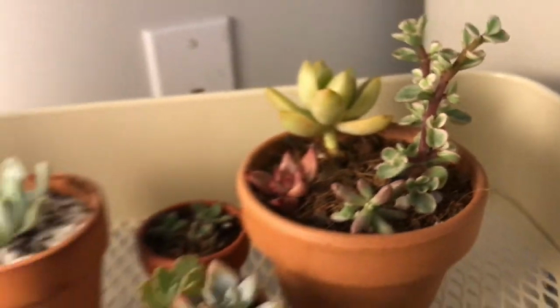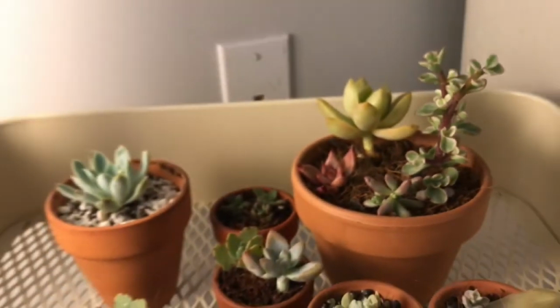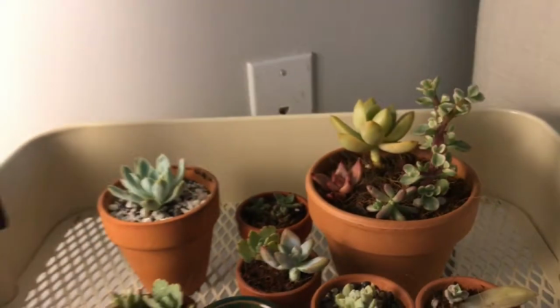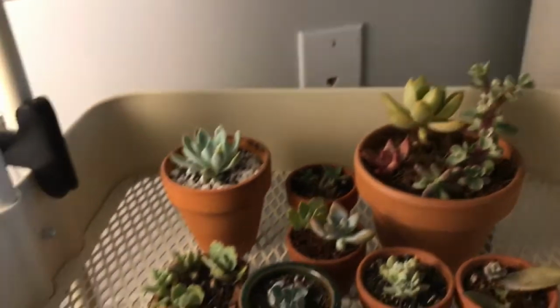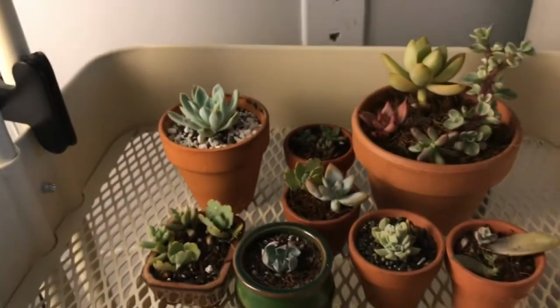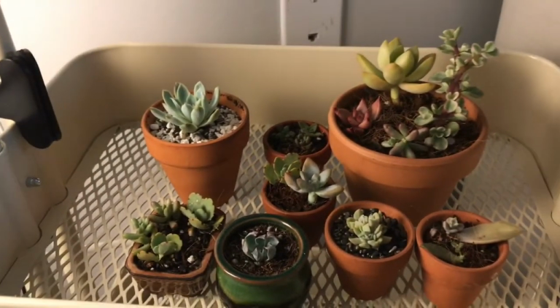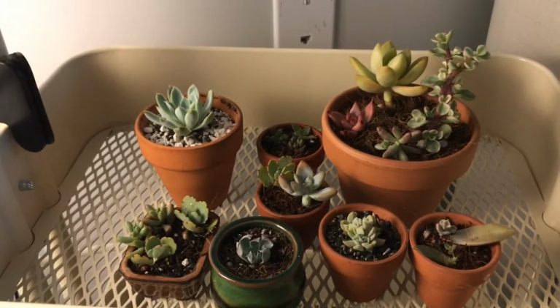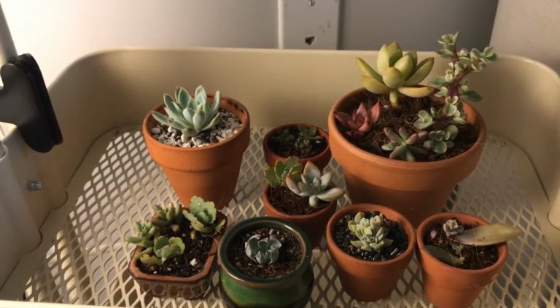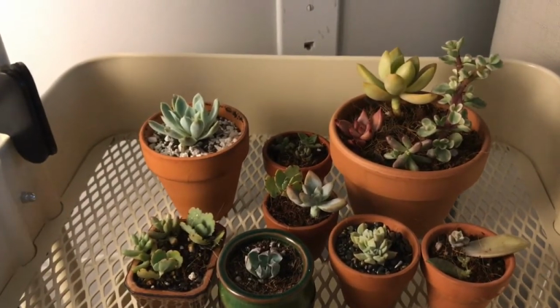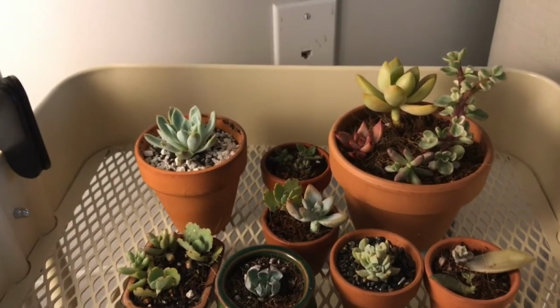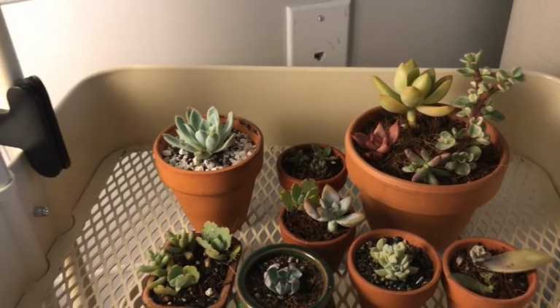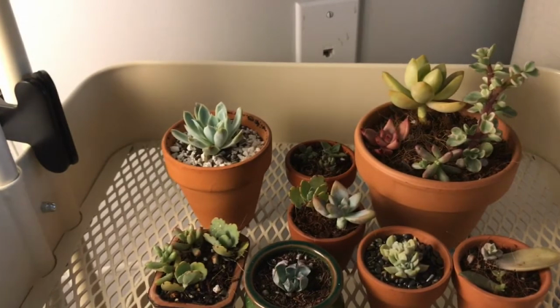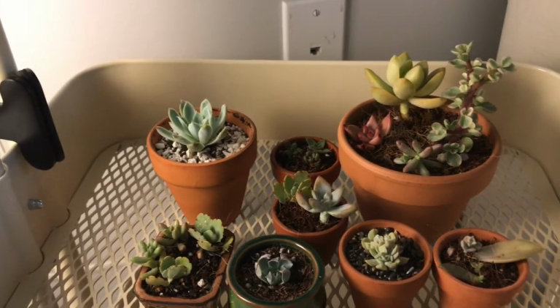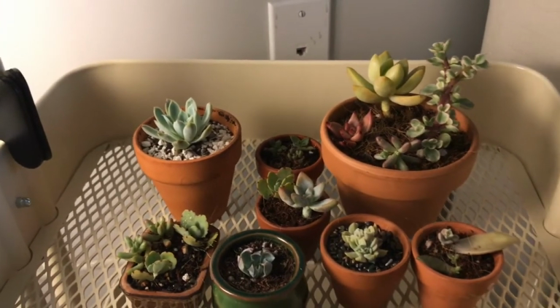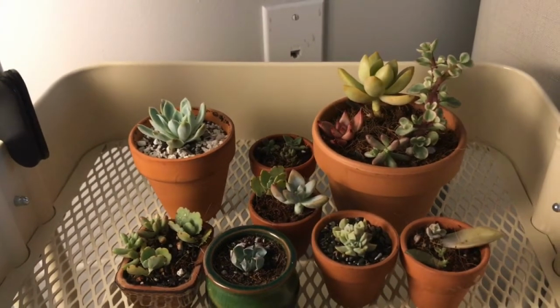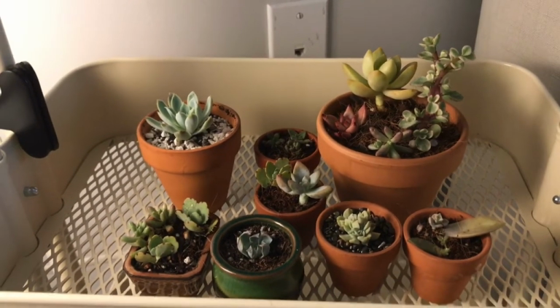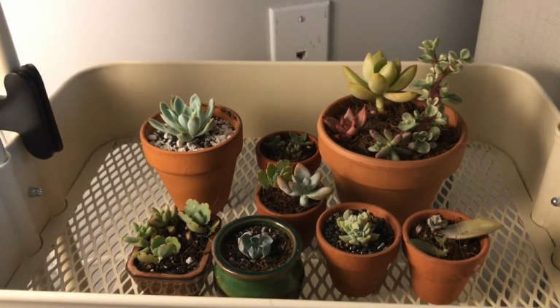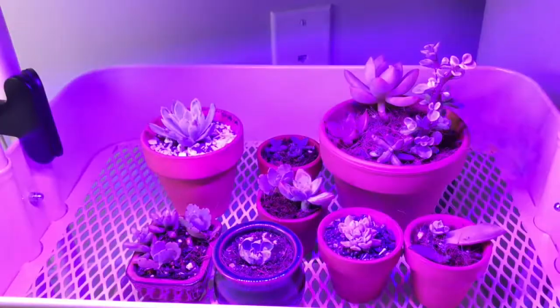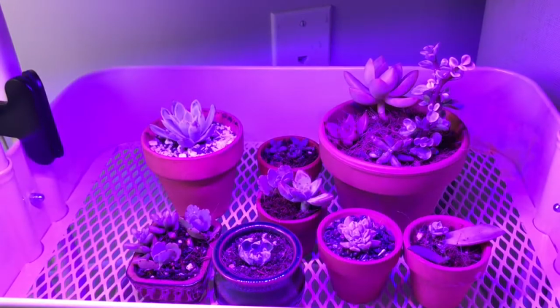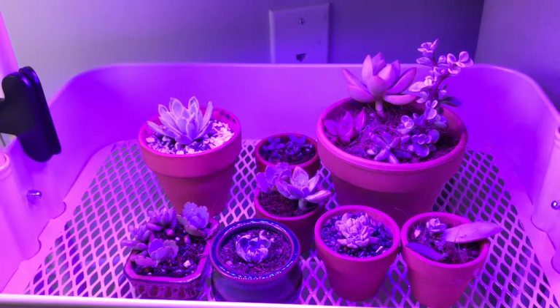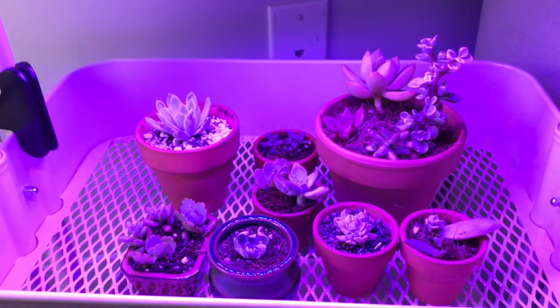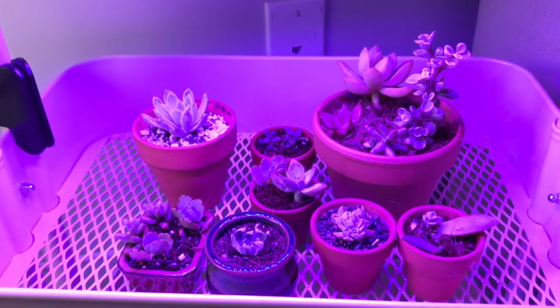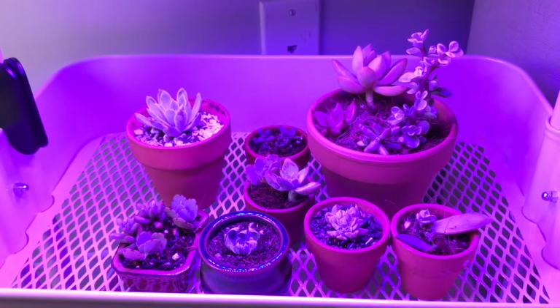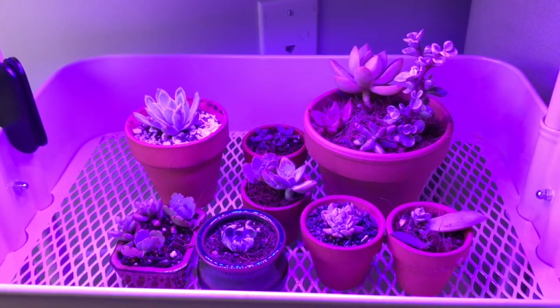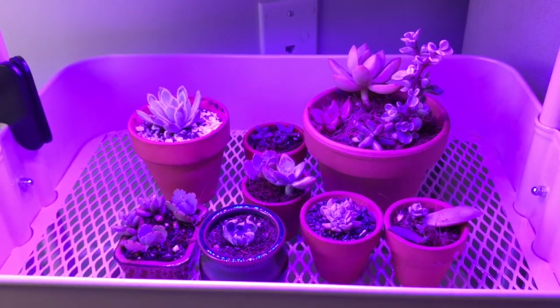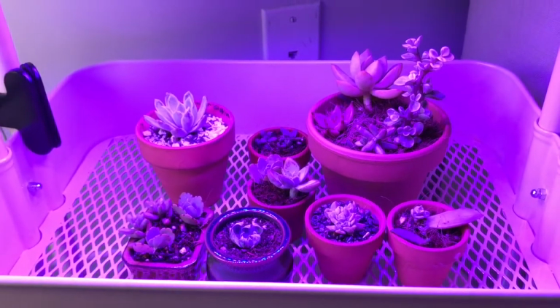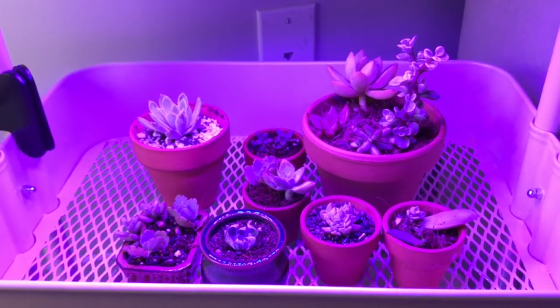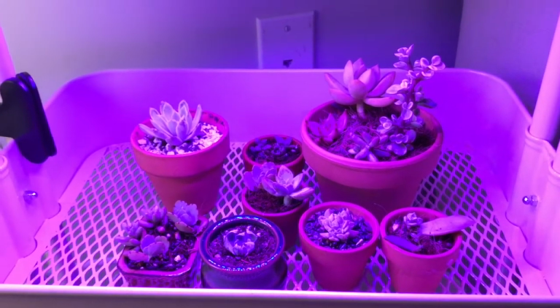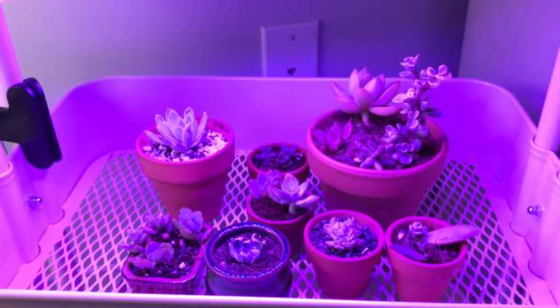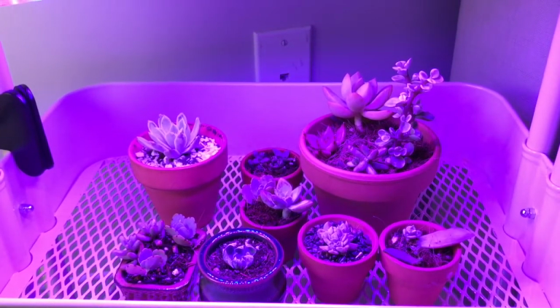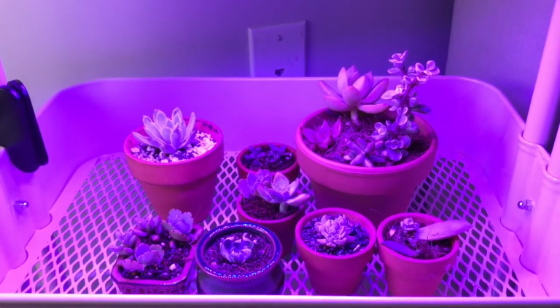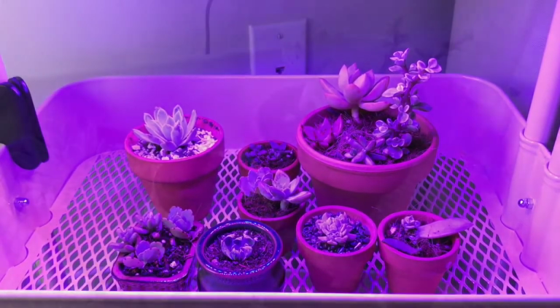Let's check on these guys in a few days, maybe a week. Hopefully they will get more color. Bye for now!